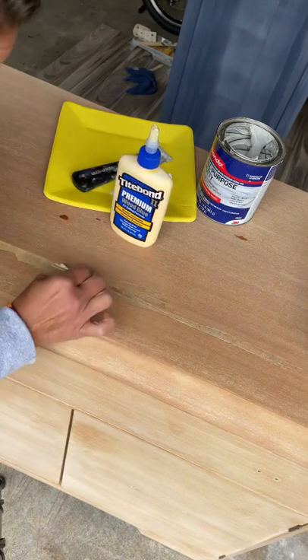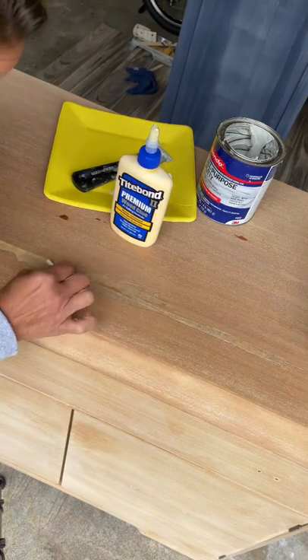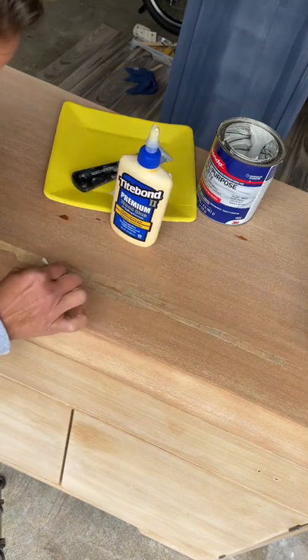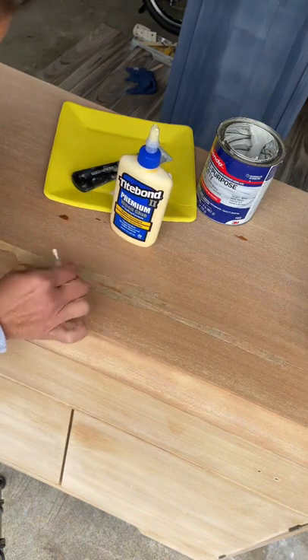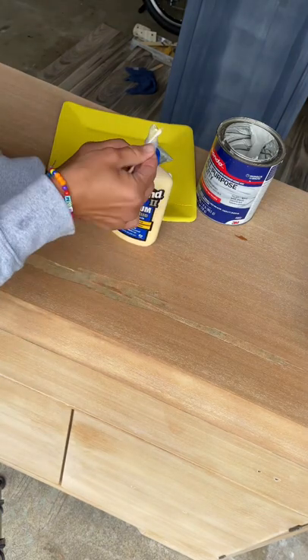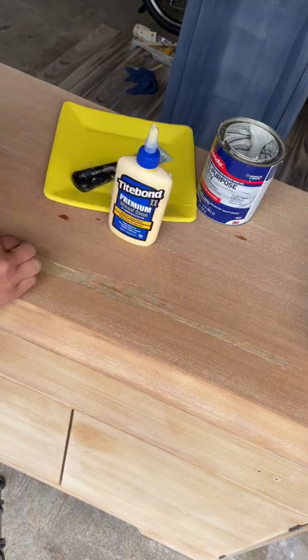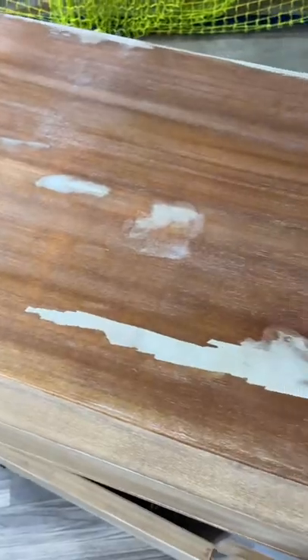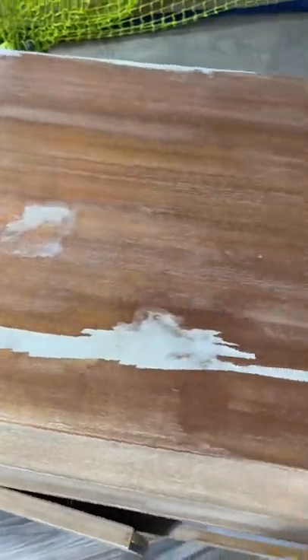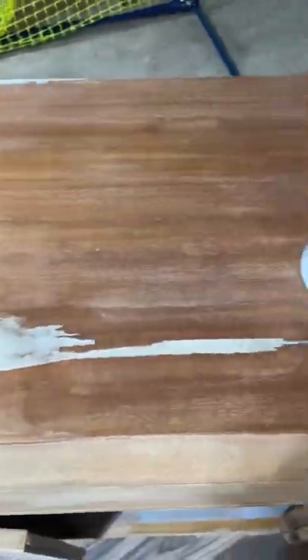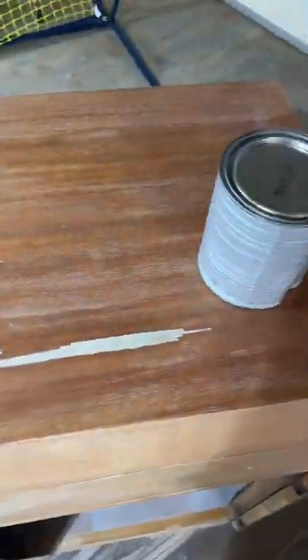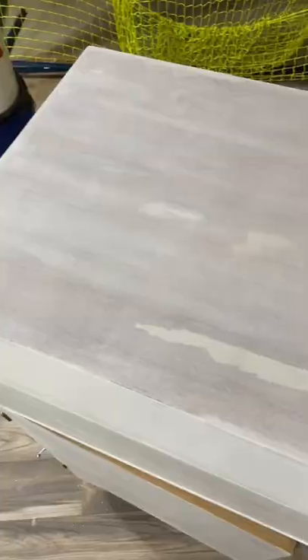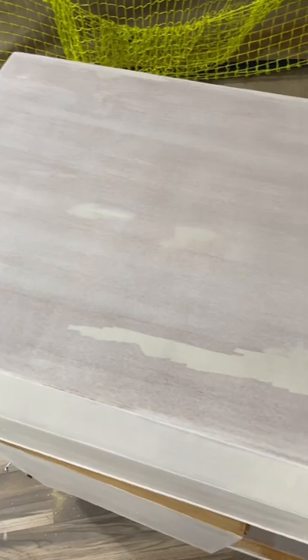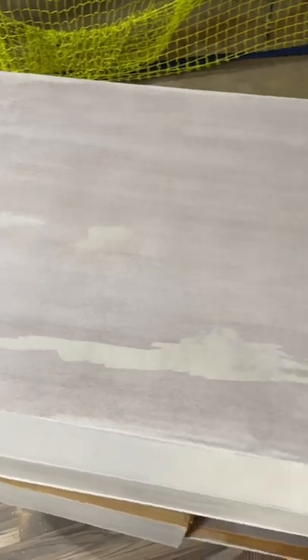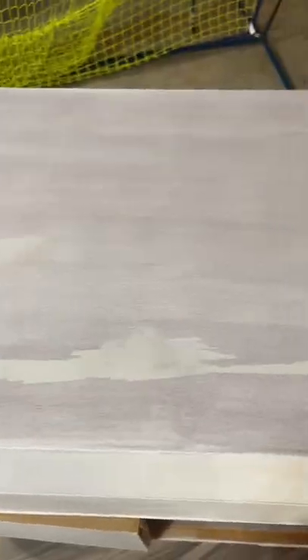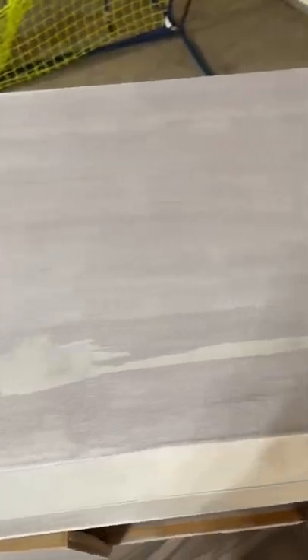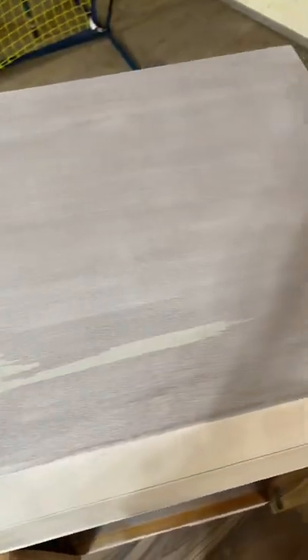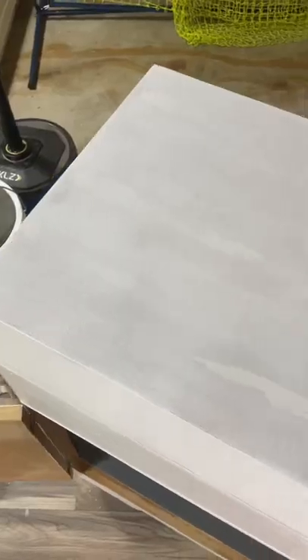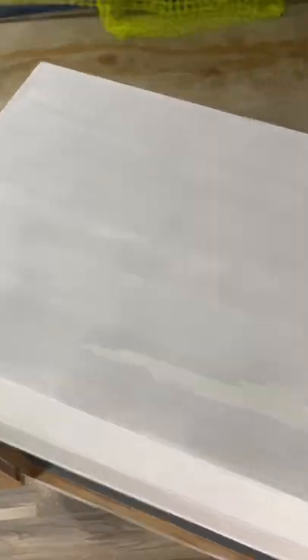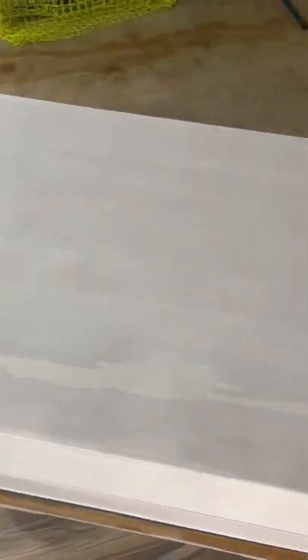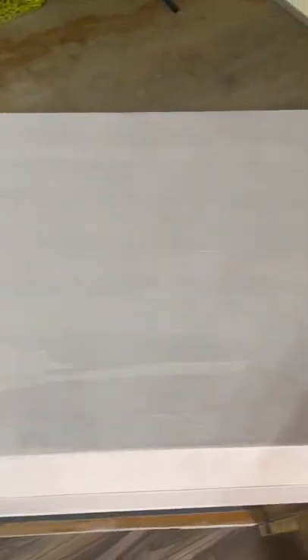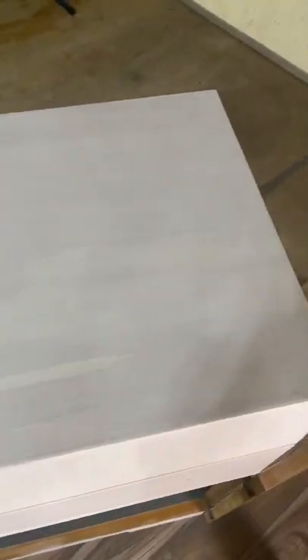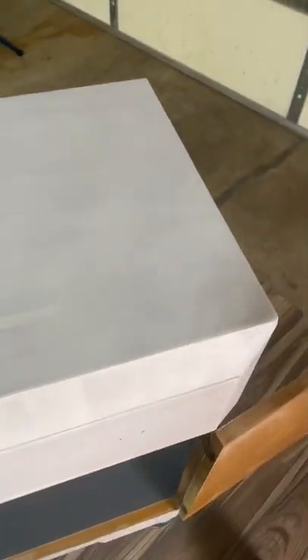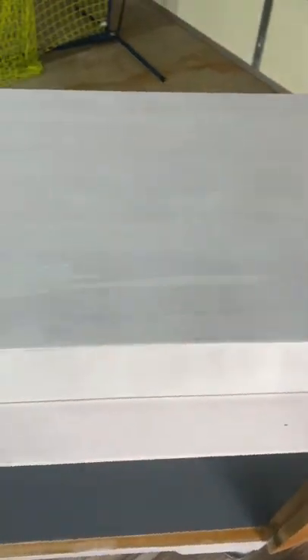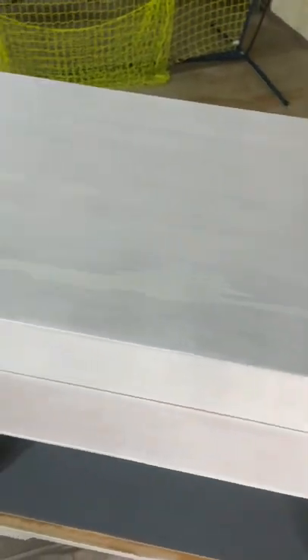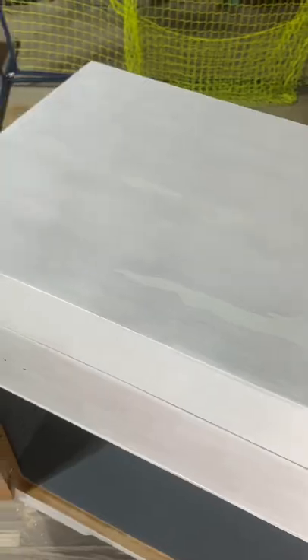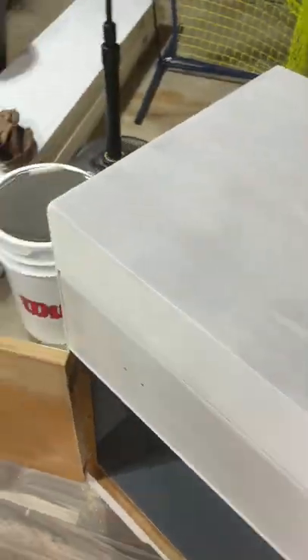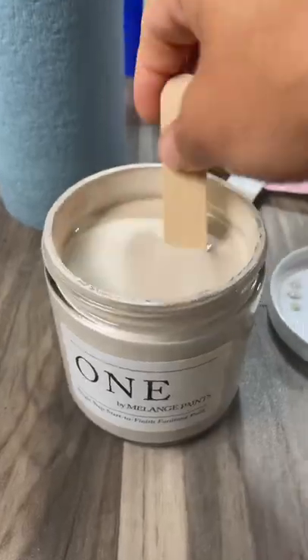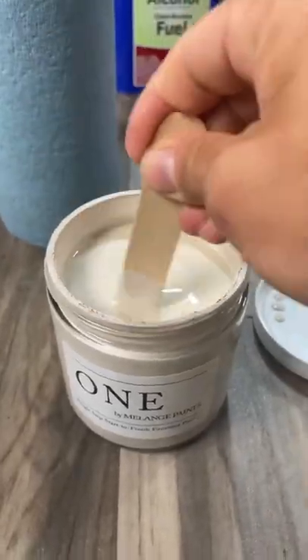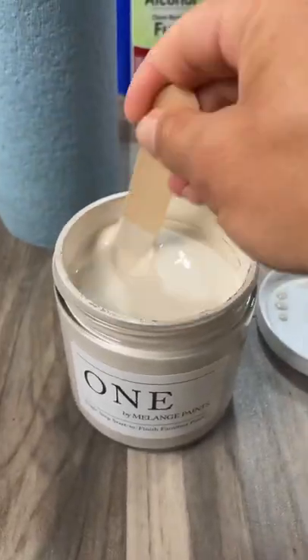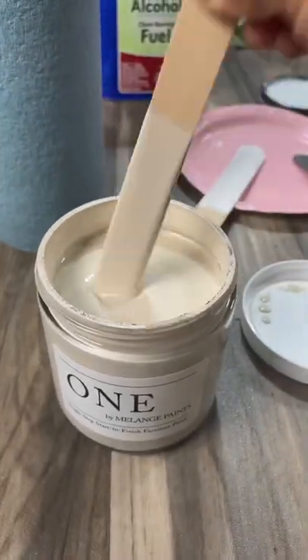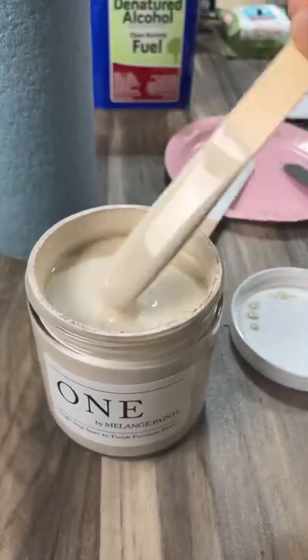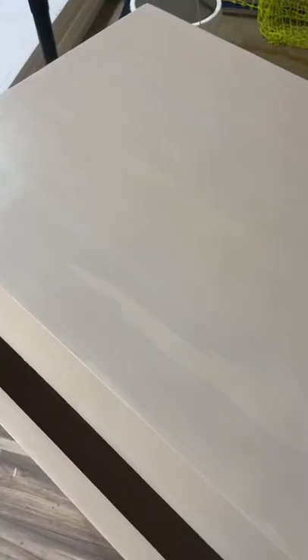I sealed the edges where the missing veneer was with wood glue, bondoed it, followed by shellac and three coats of white bonding primer. Then I chose Melange paint color Turtle Dove in their one-line formula.